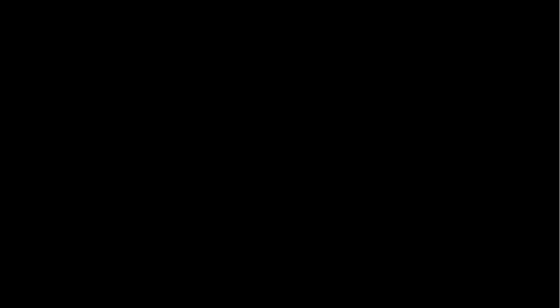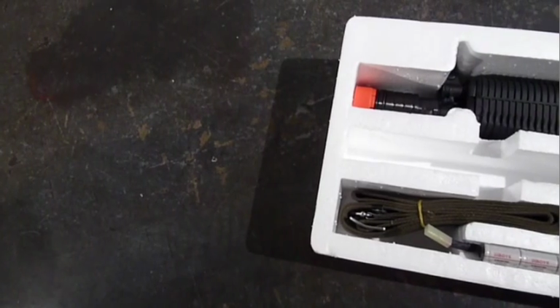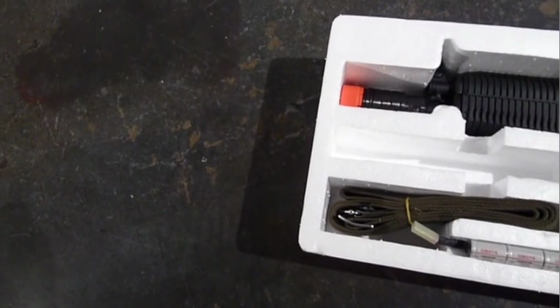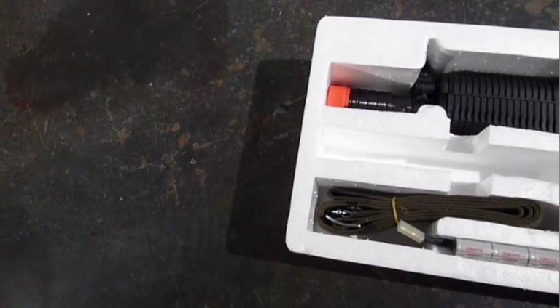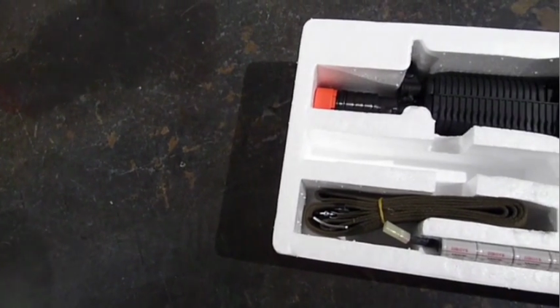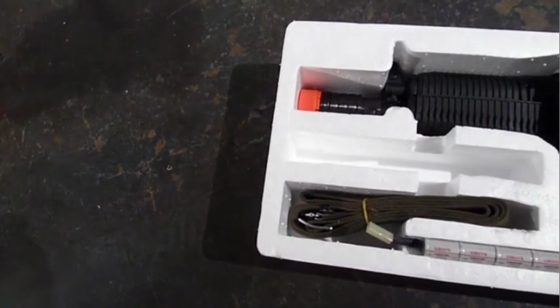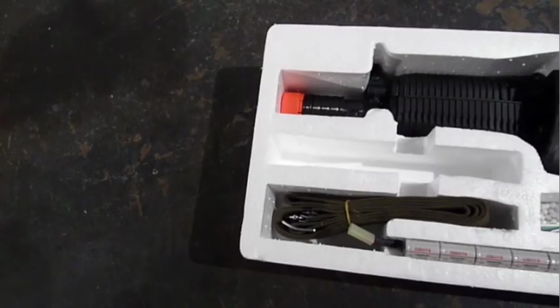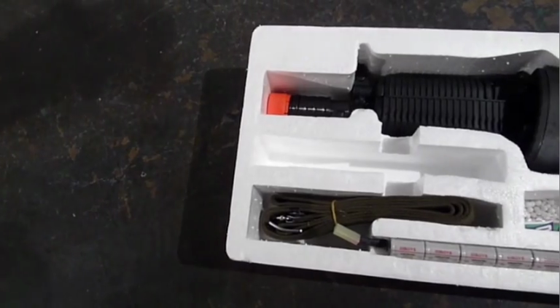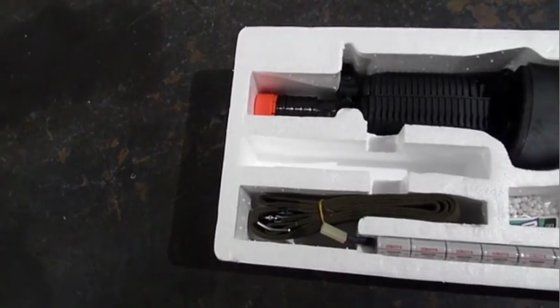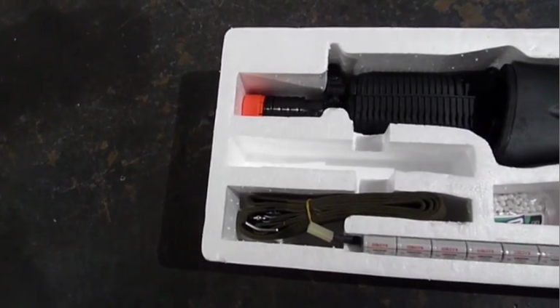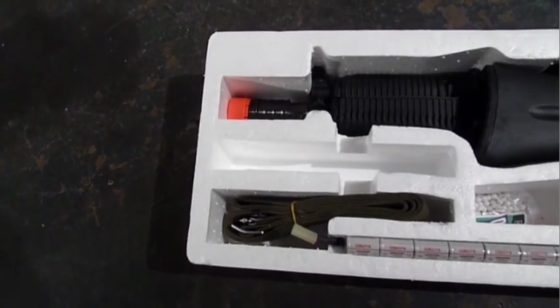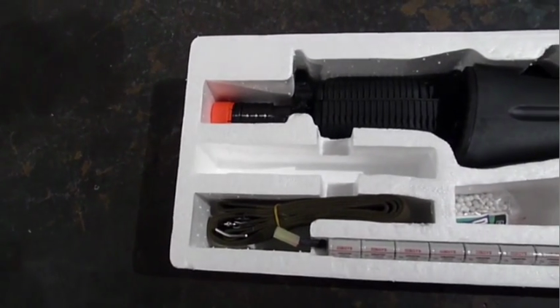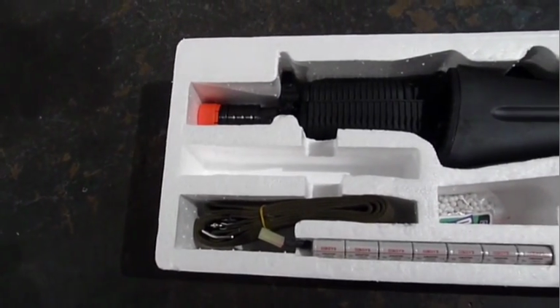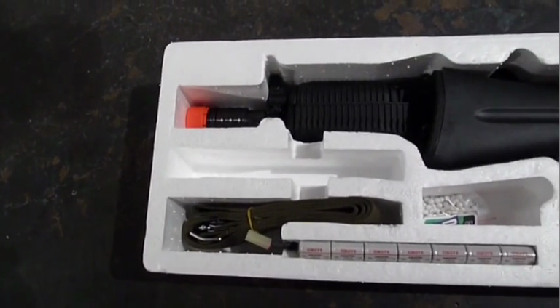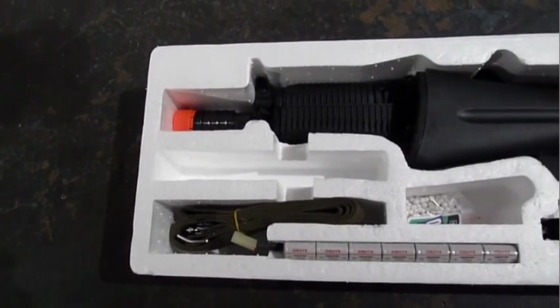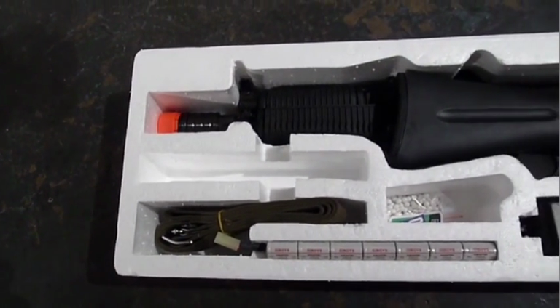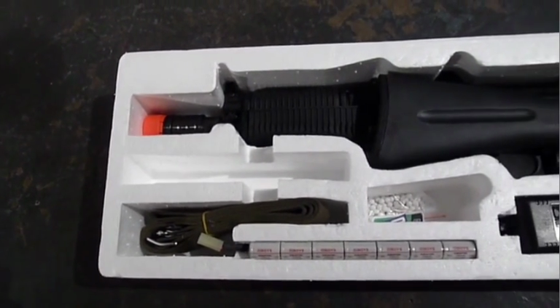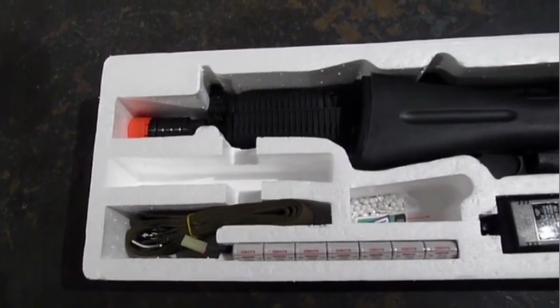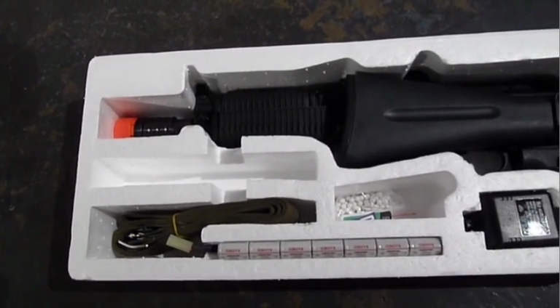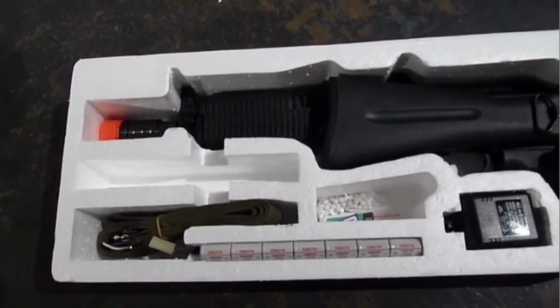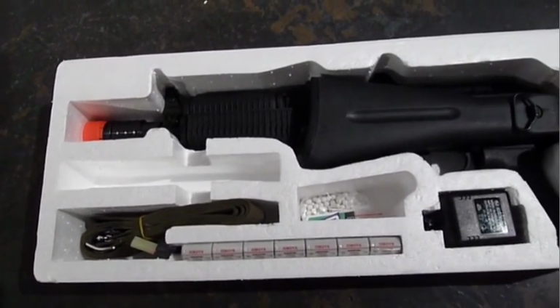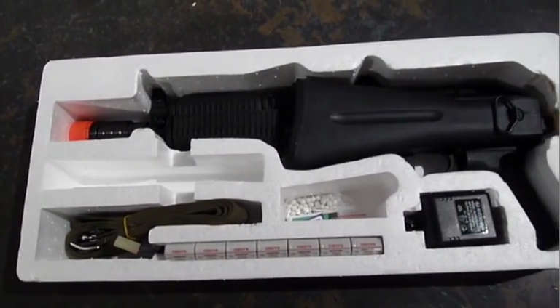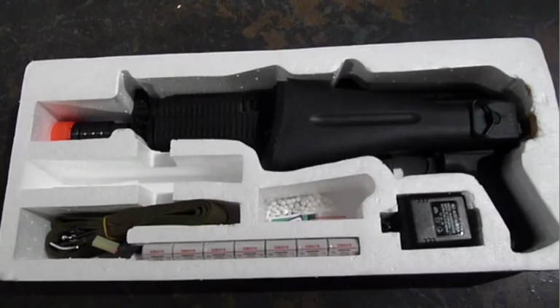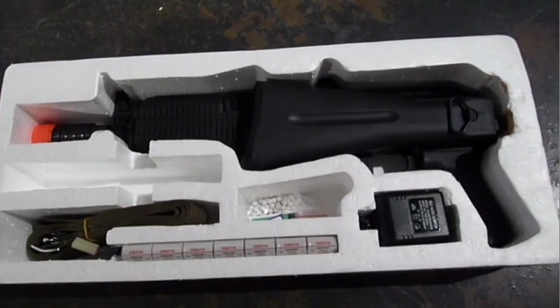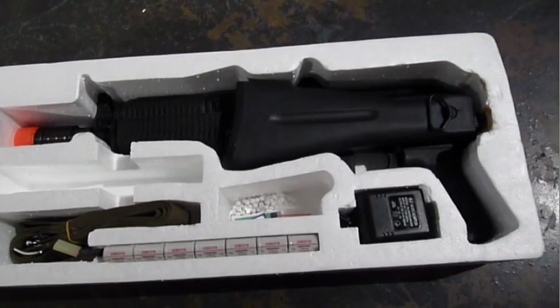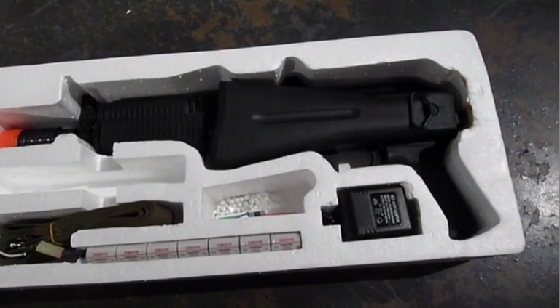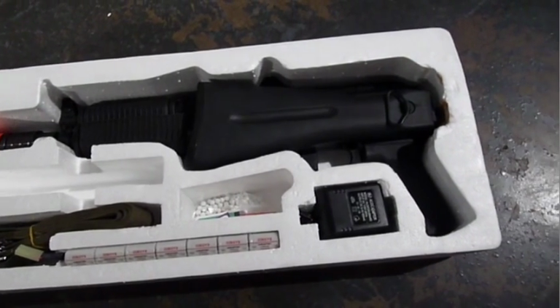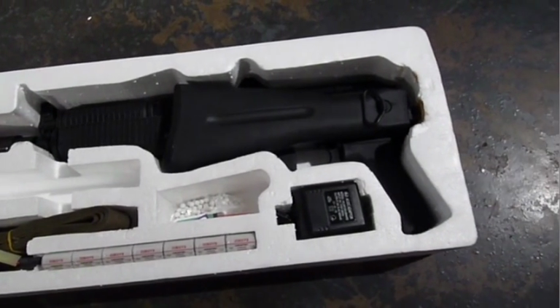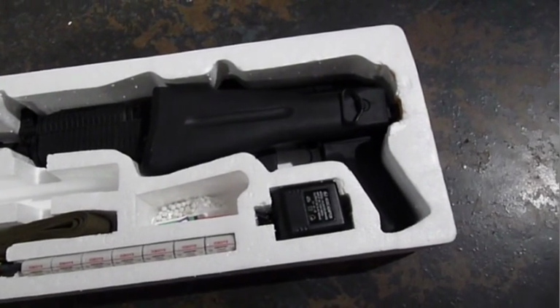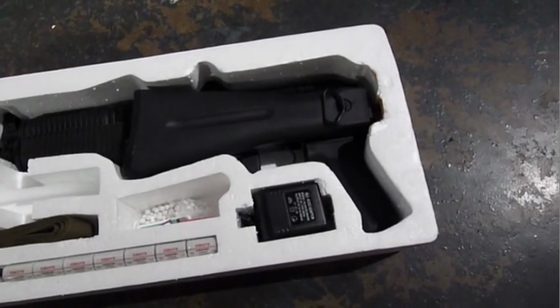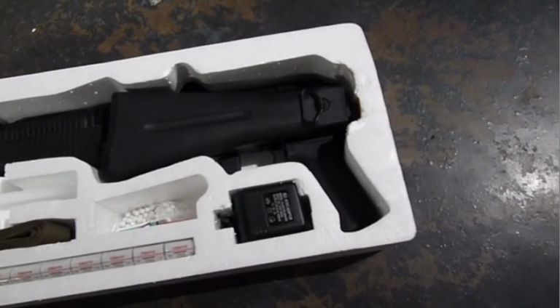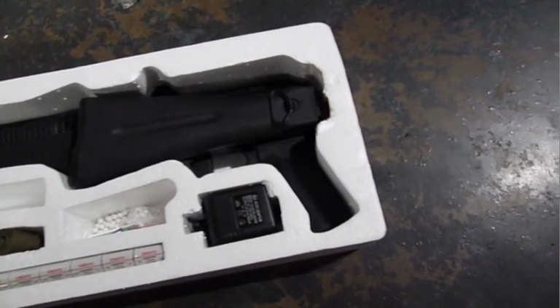This compact AEG comes in a surprisingly small box, with an 8.4 volt stick battery, dumb charger, 600 round waffle magazine, strap, and cleaning rod.